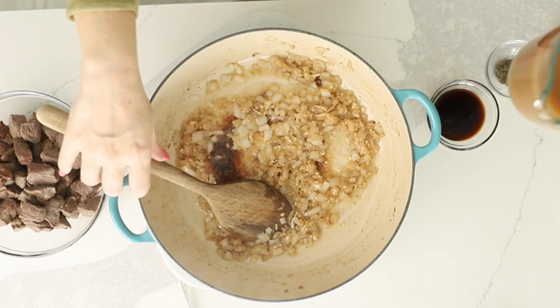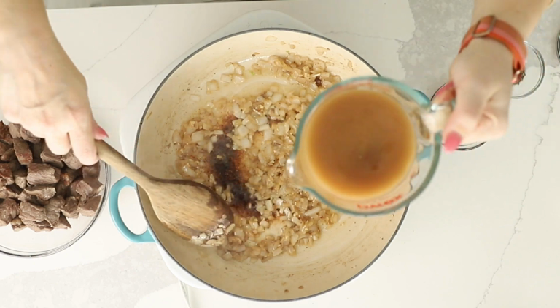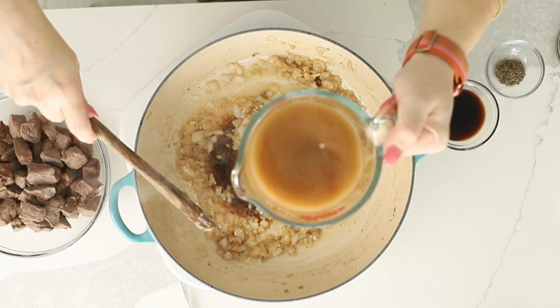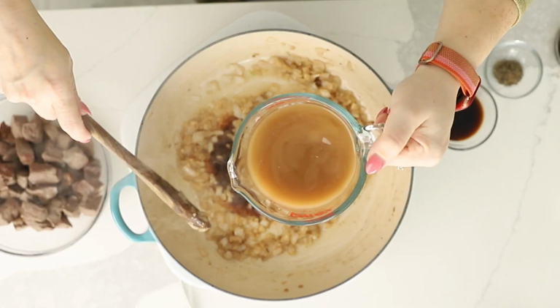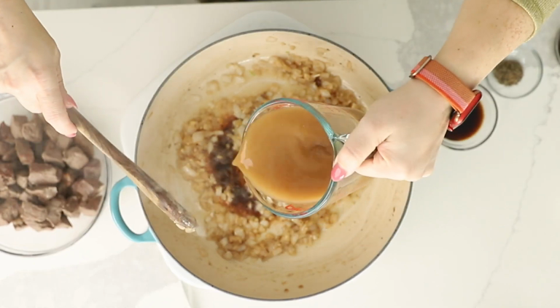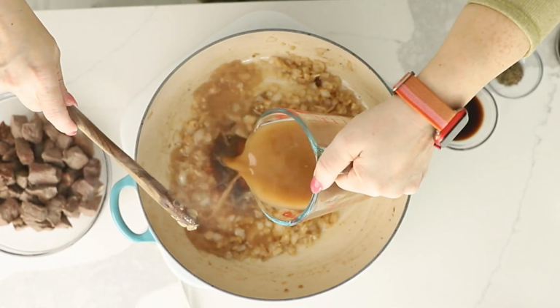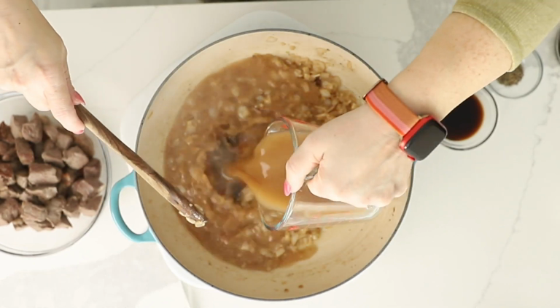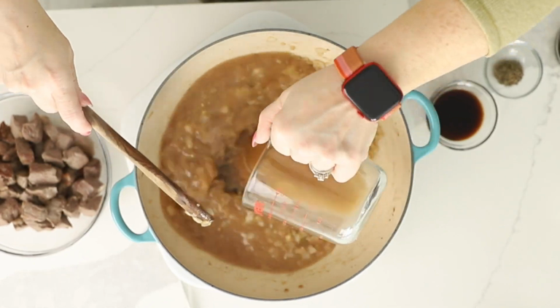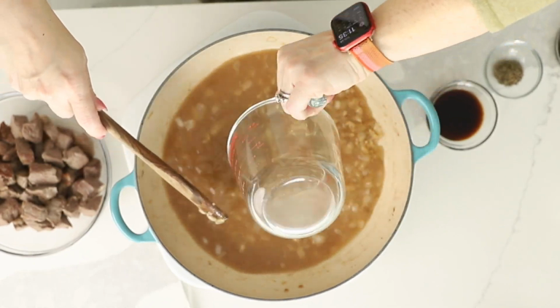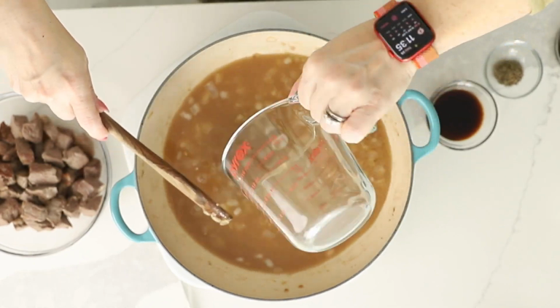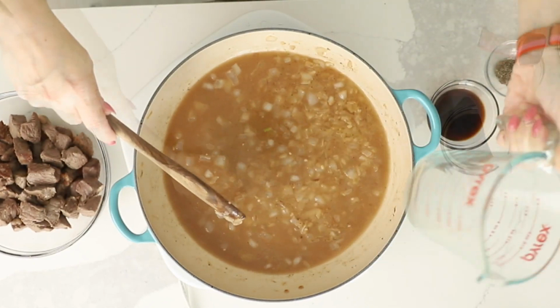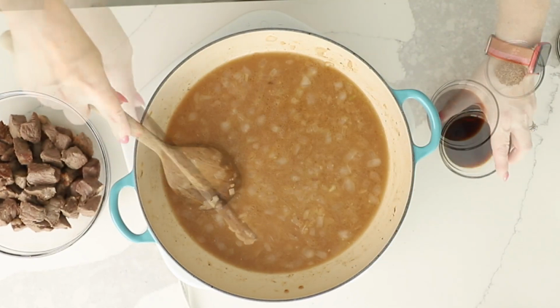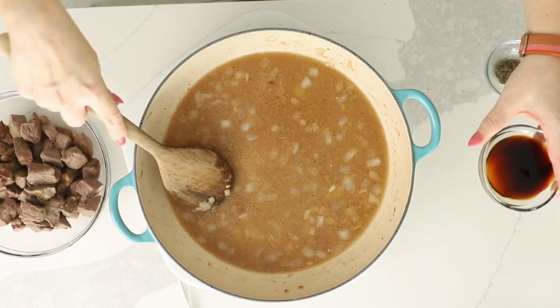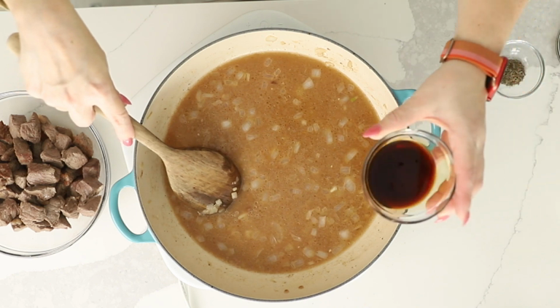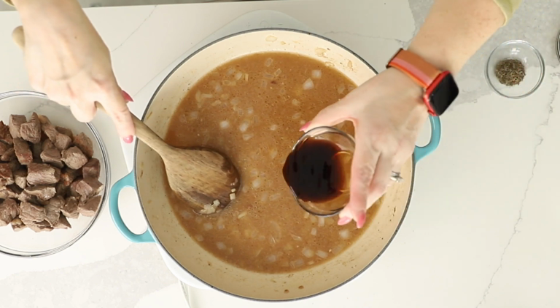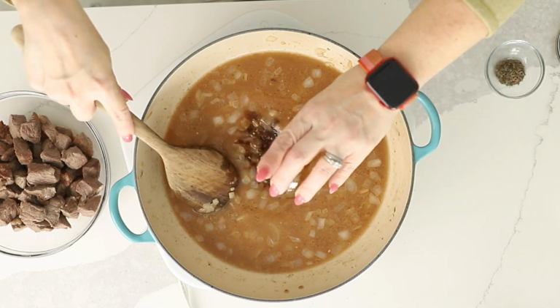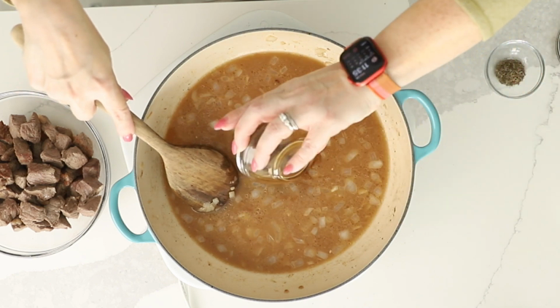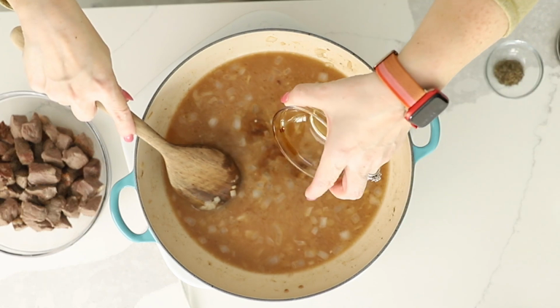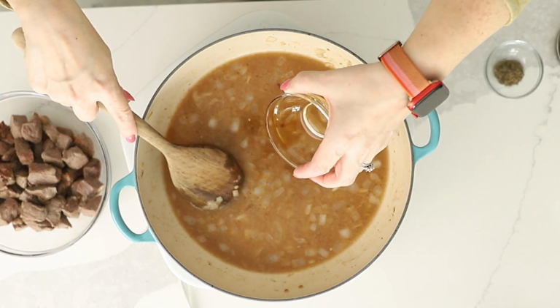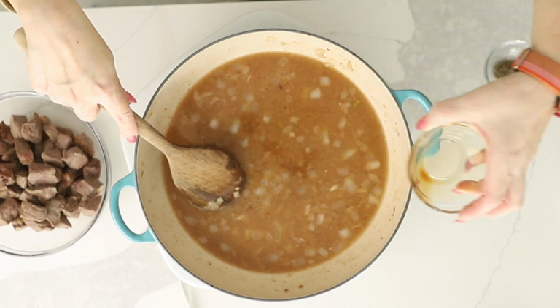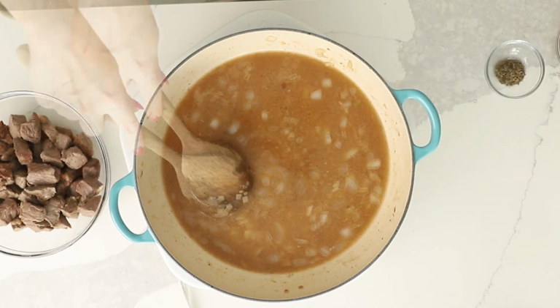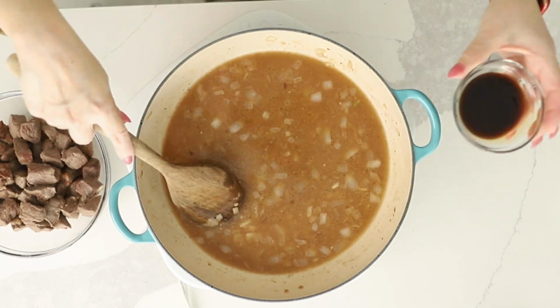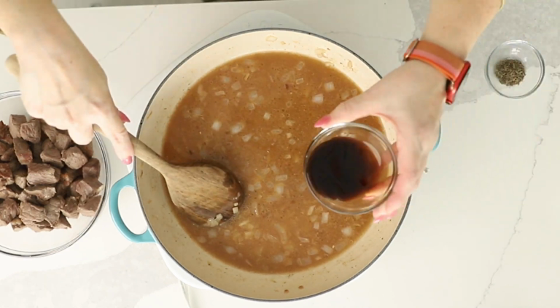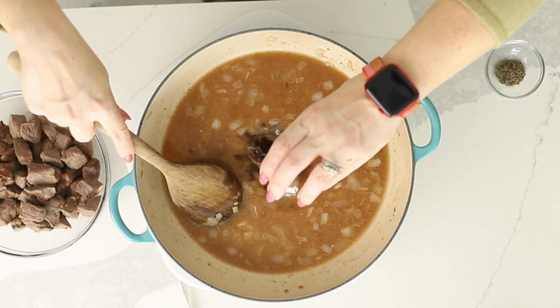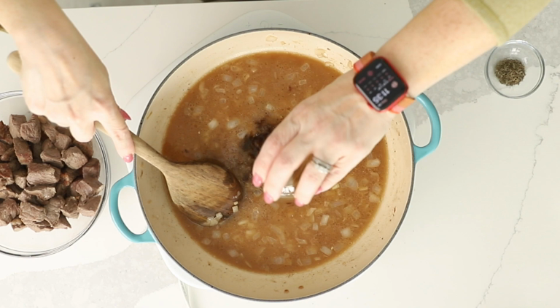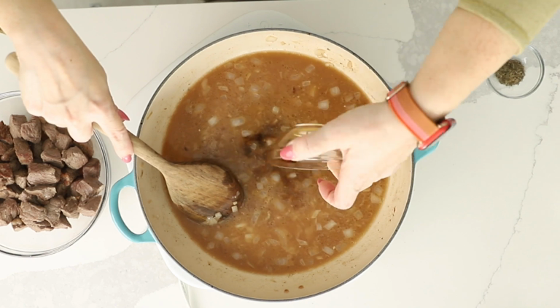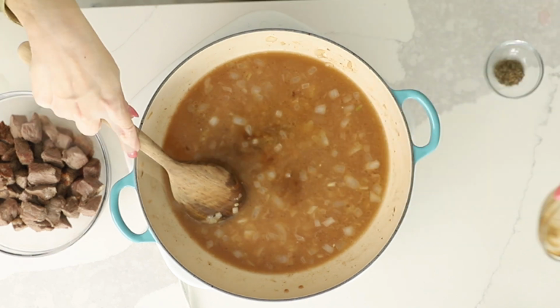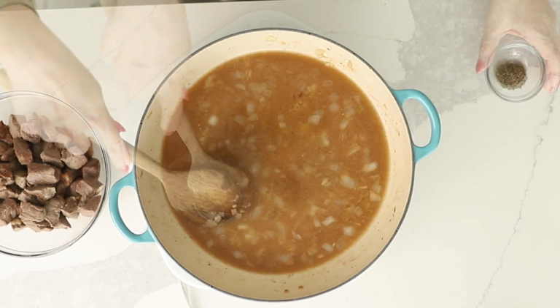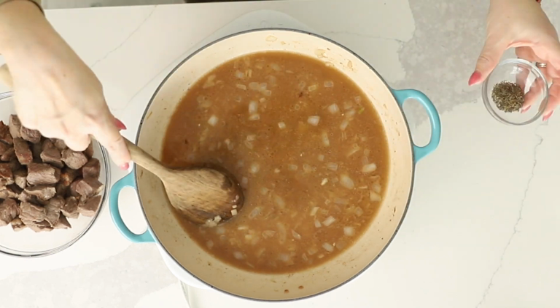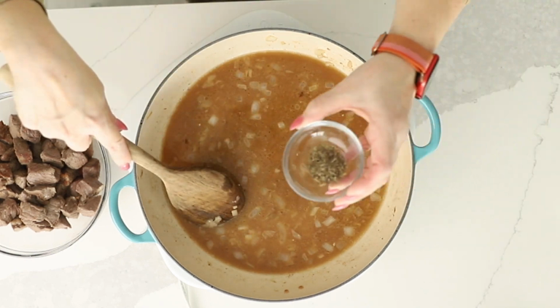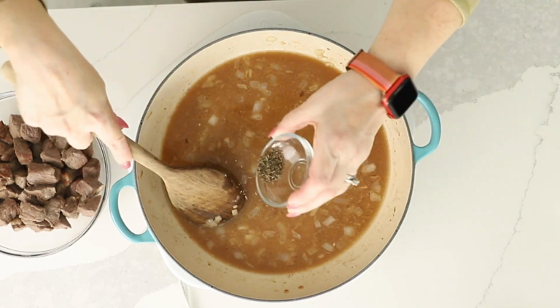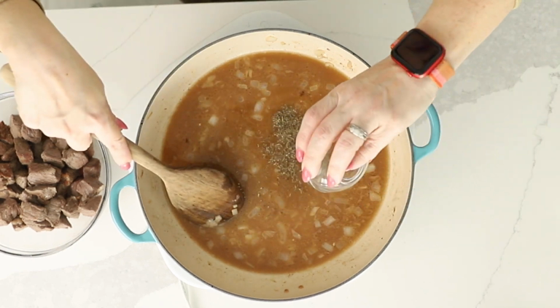I'm going to add in two cups of beef broth, two tablespoons of soy sauce or tamari, two tablespoons of Worcestershire sauce, and a half a teaspoon of dried thyme.